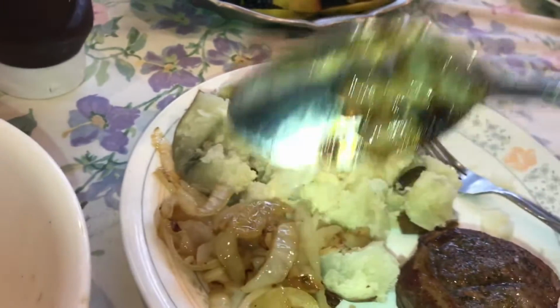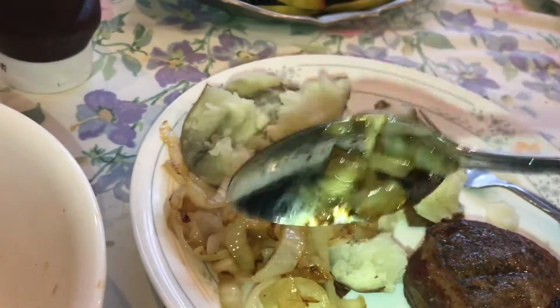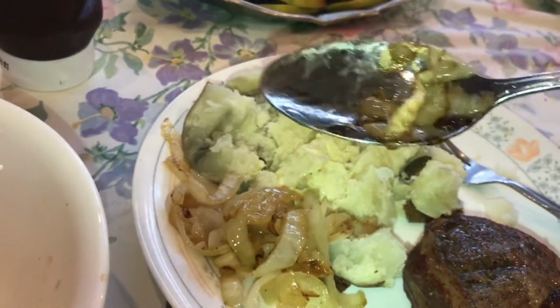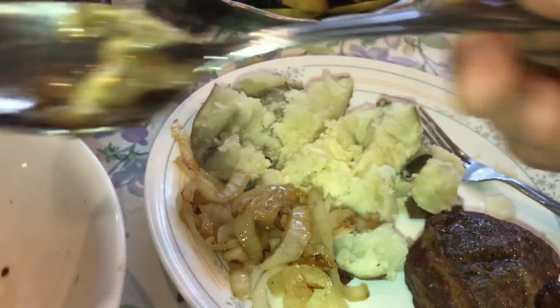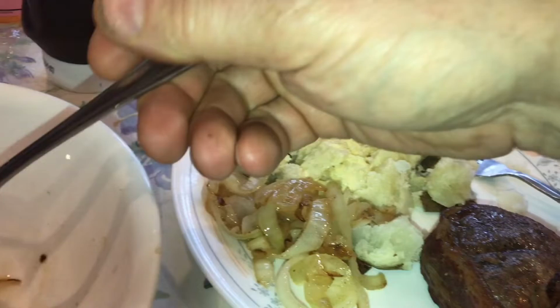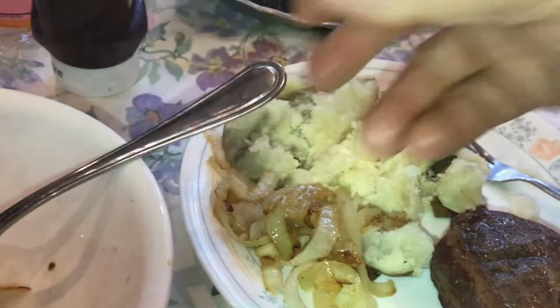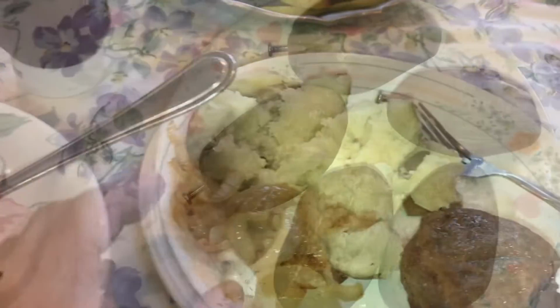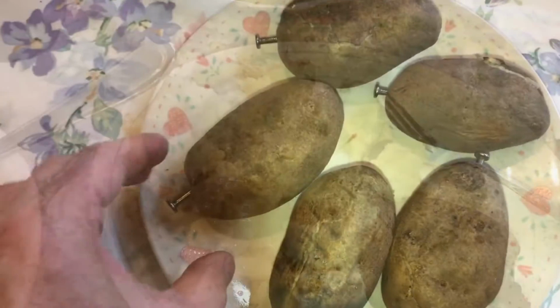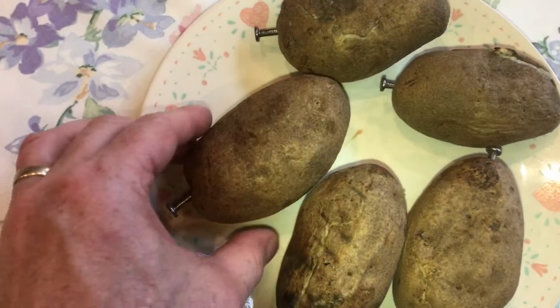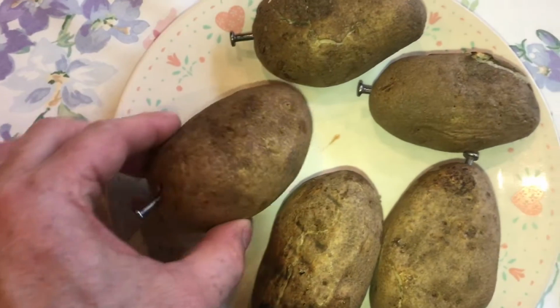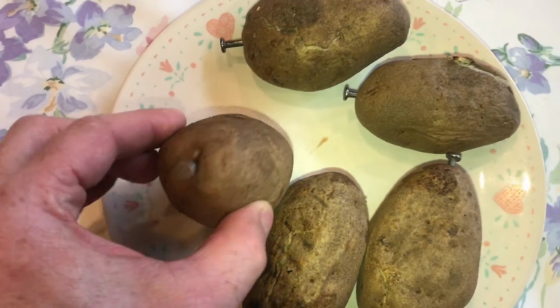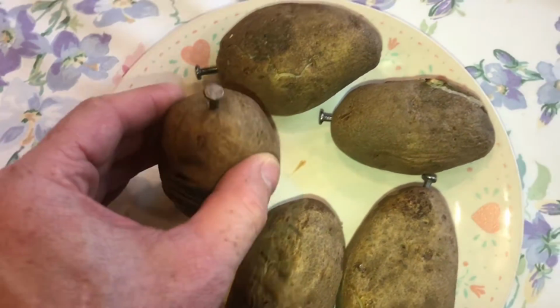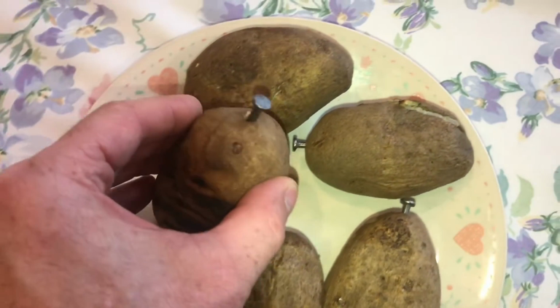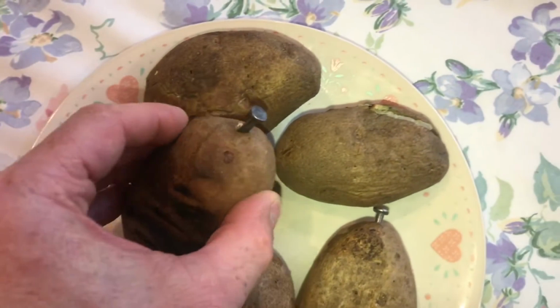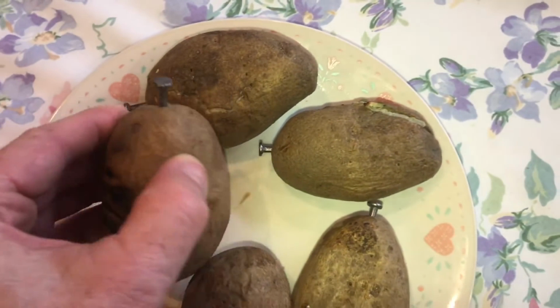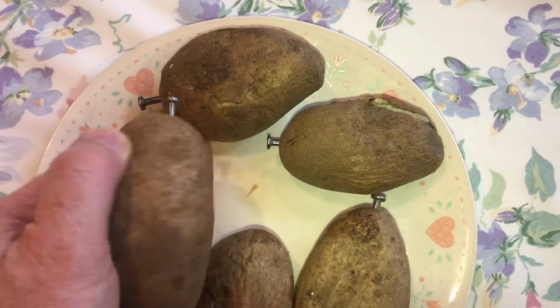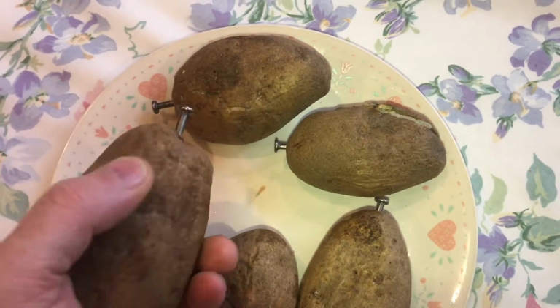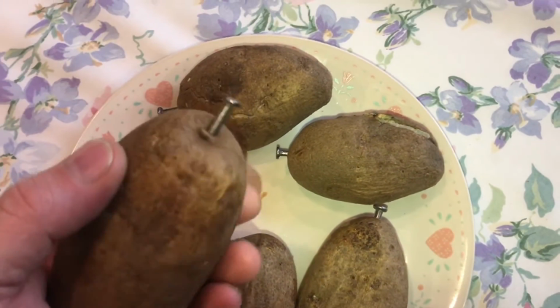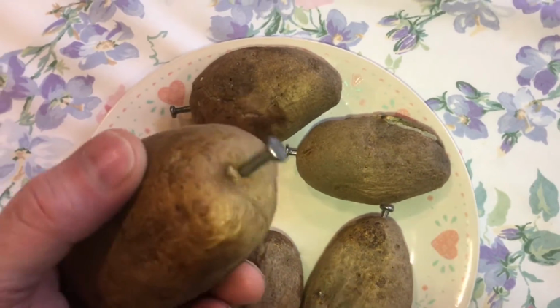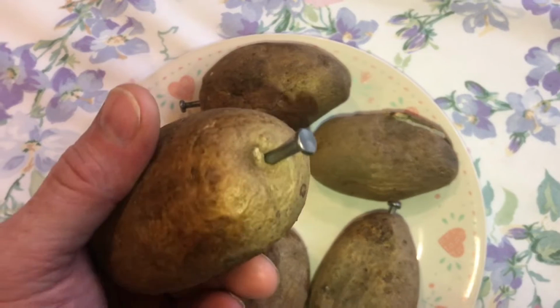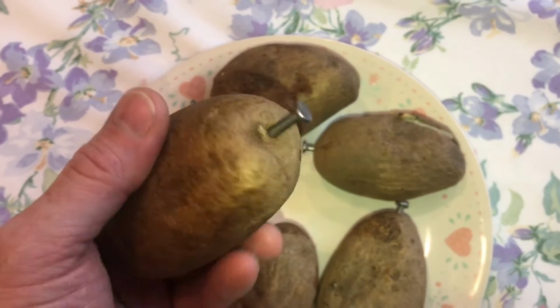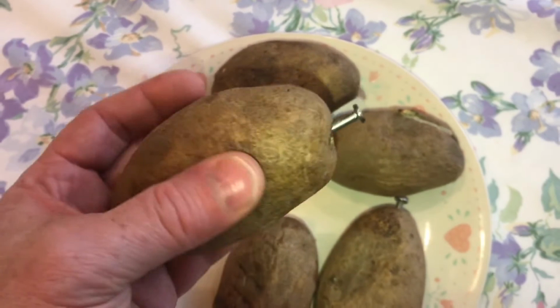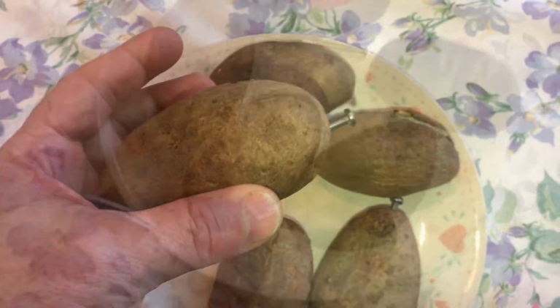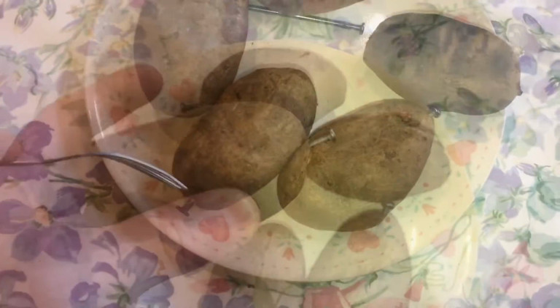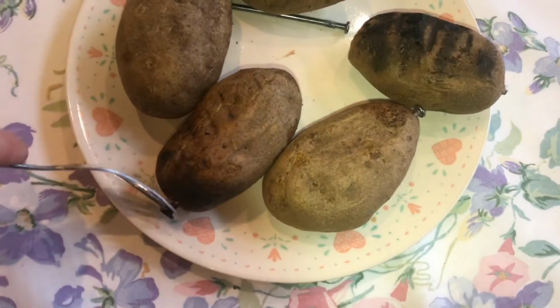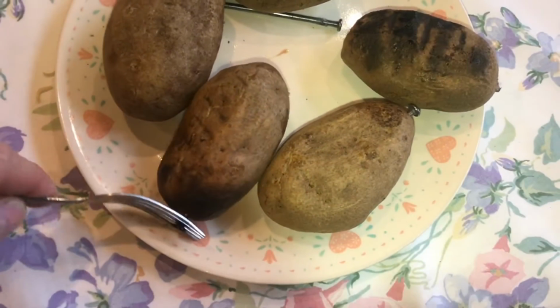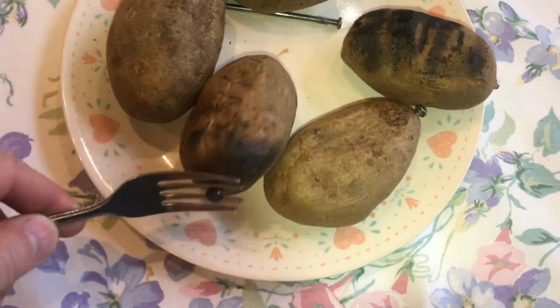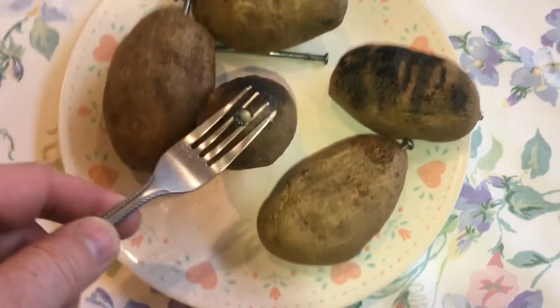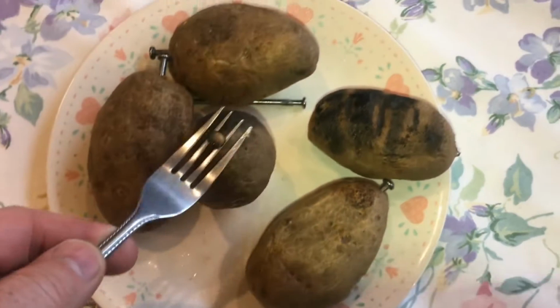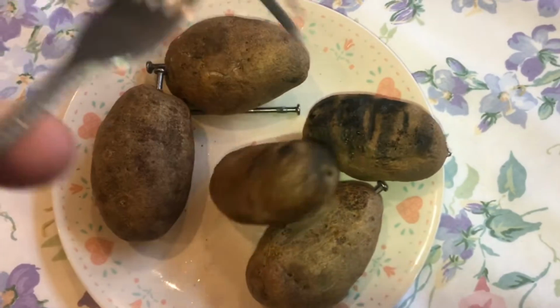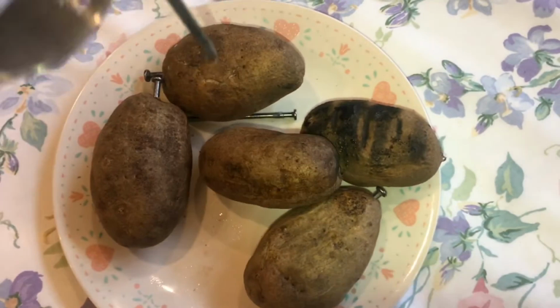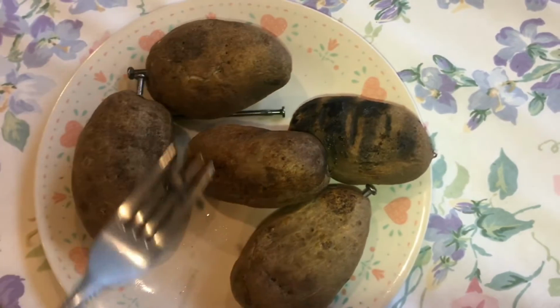So next time you're making baked potatoes, don't forget this little technique. It's tried and tested. I appreciate your time and thanks for watching.